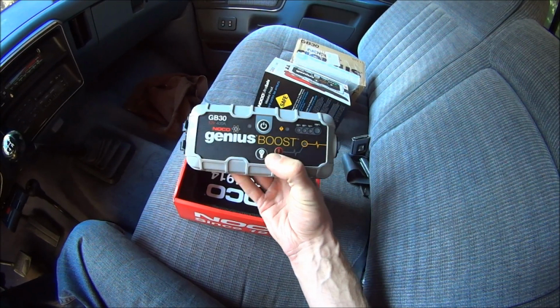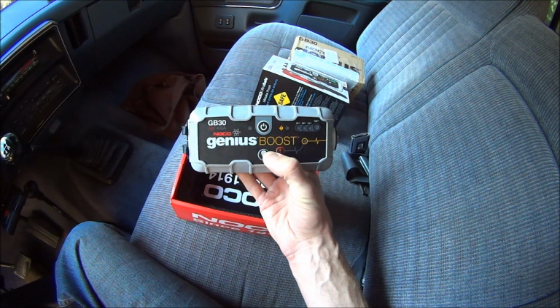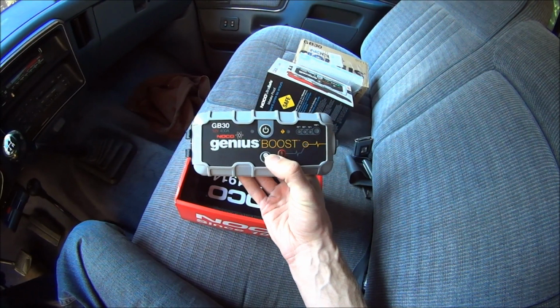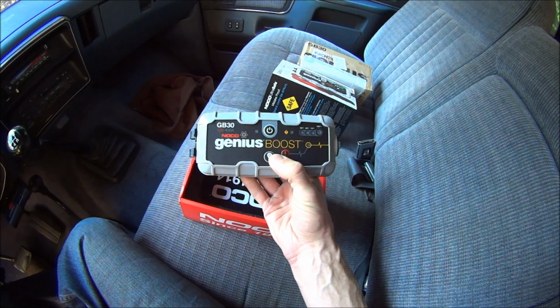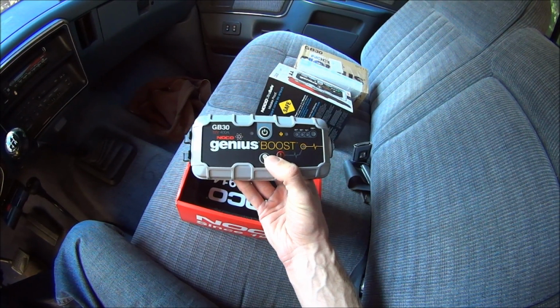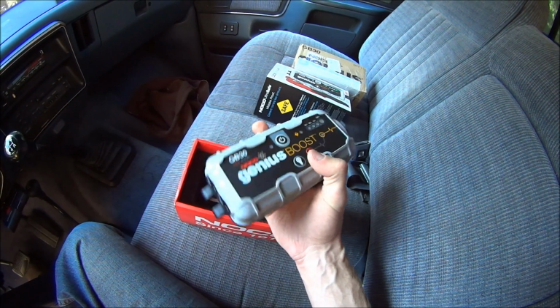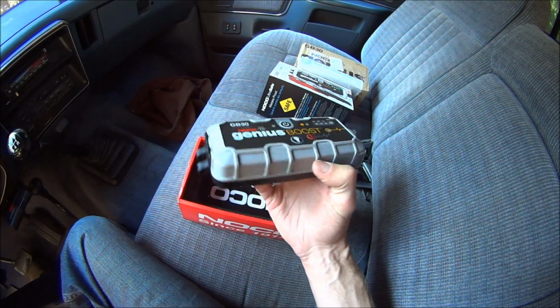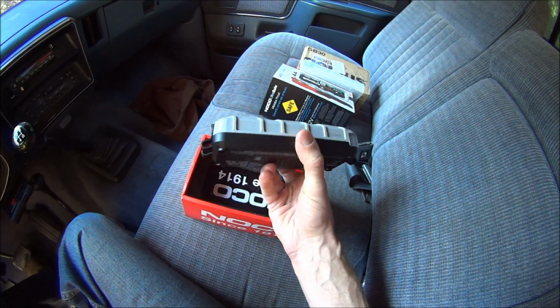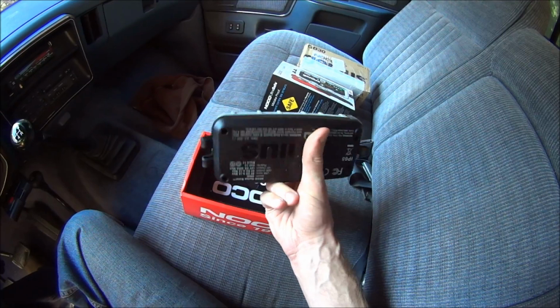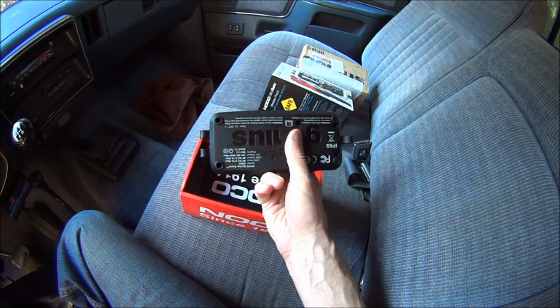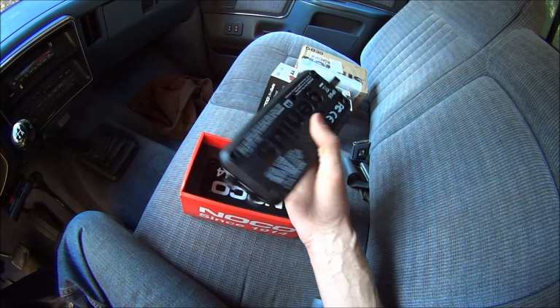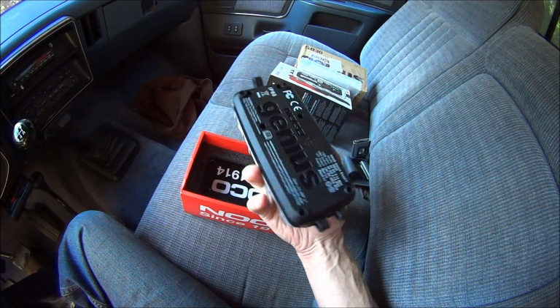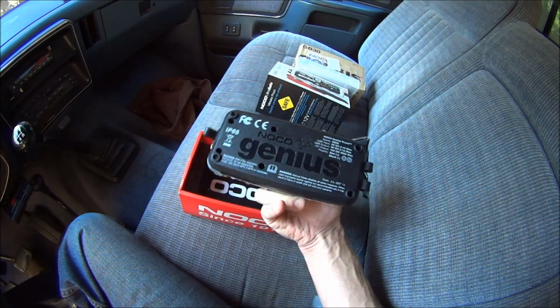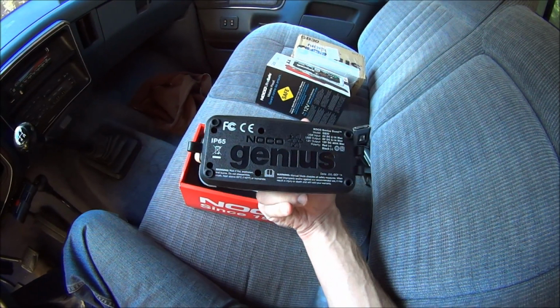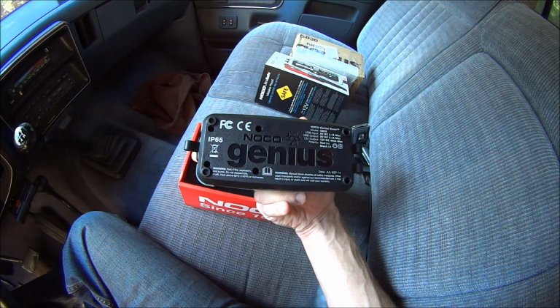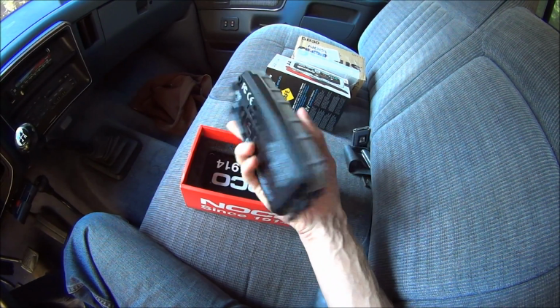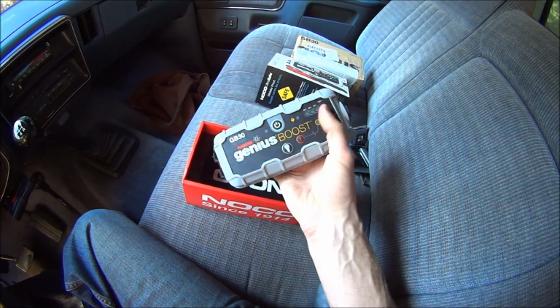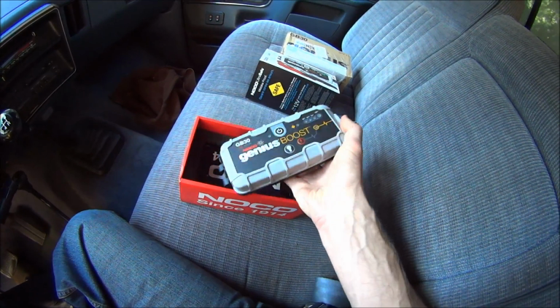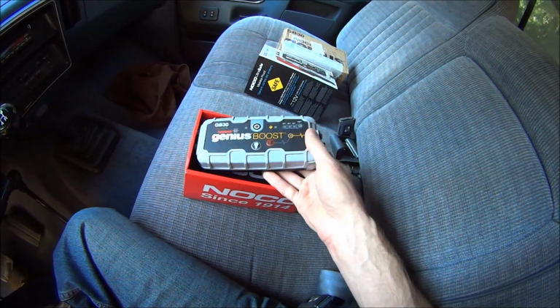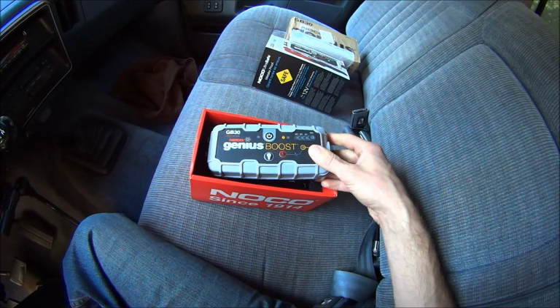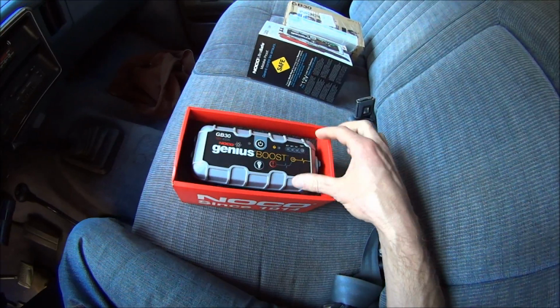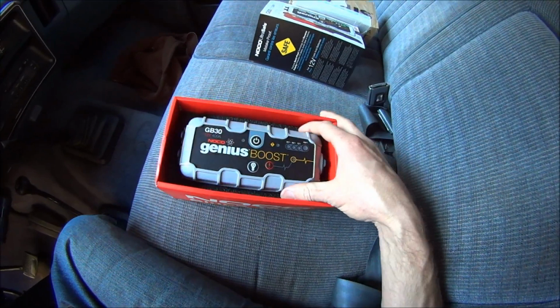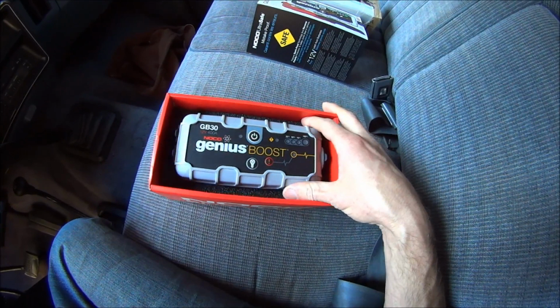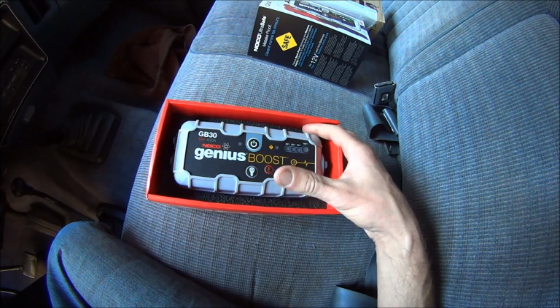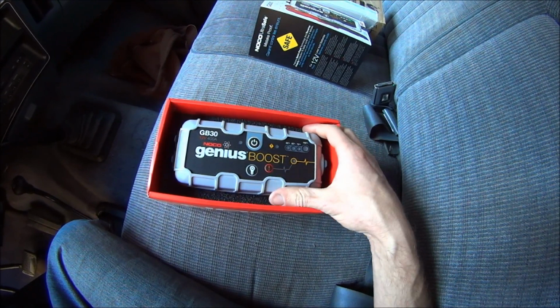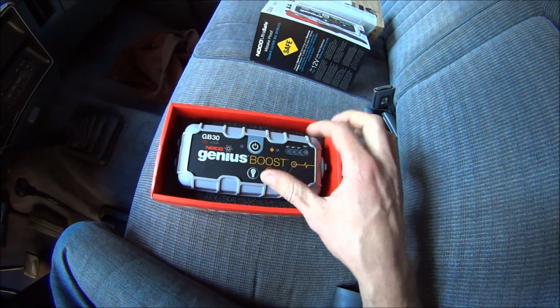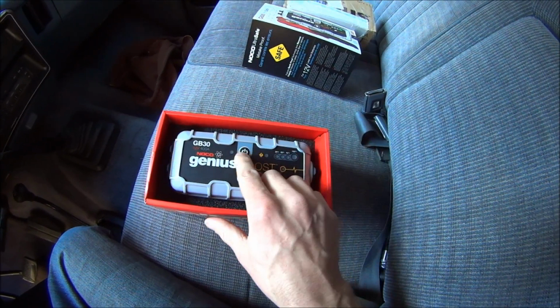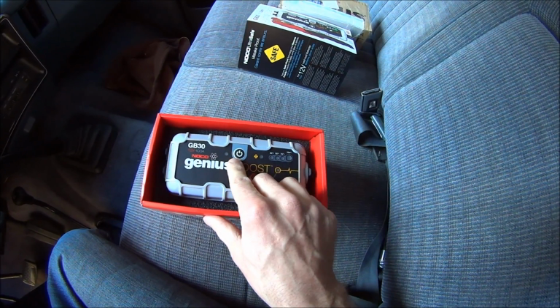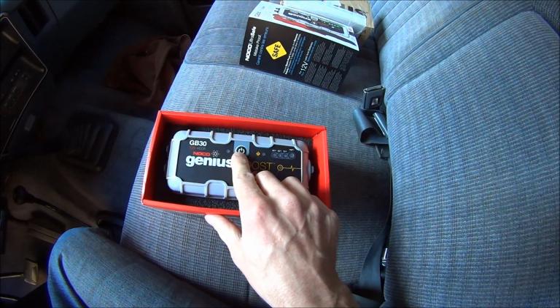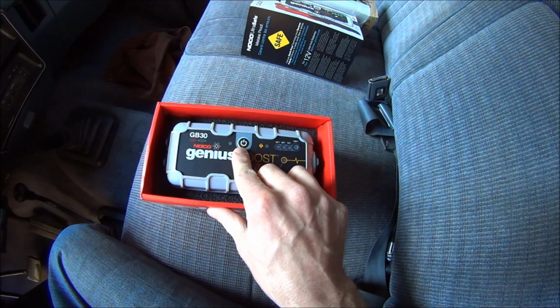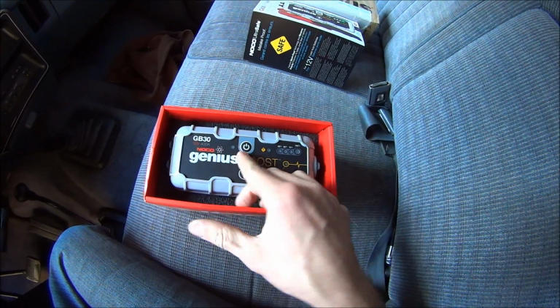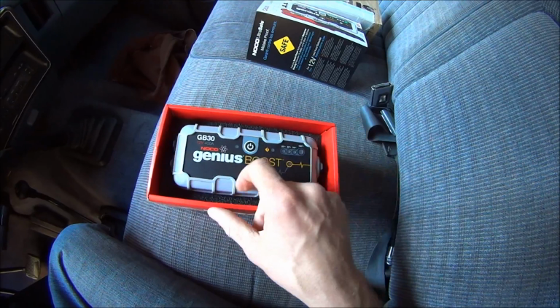Just over two and a half pounds. So when you first get it out of the box, you're going to have to charge it up. I've already done that so that I can make this video.